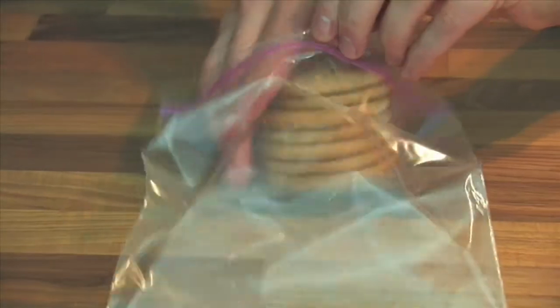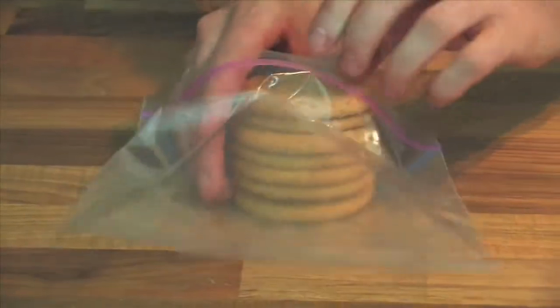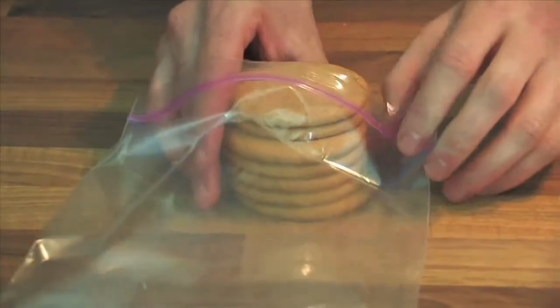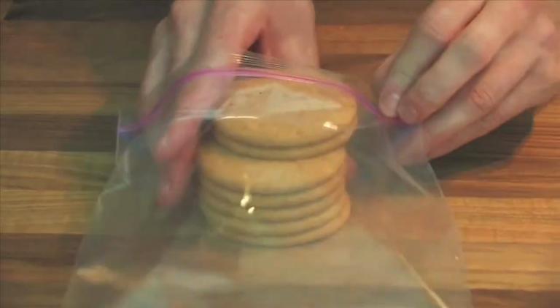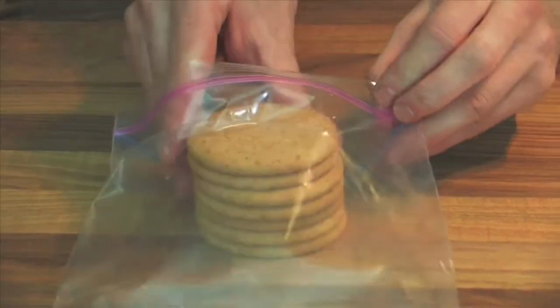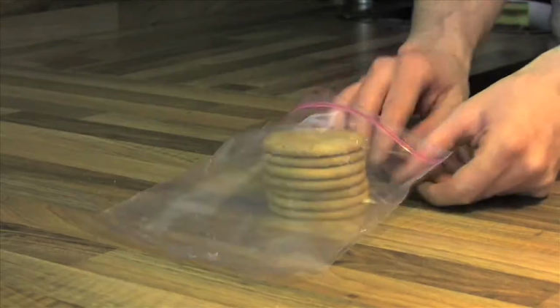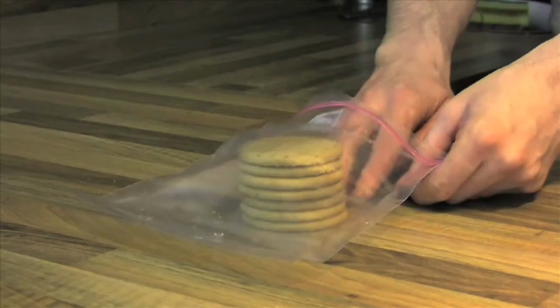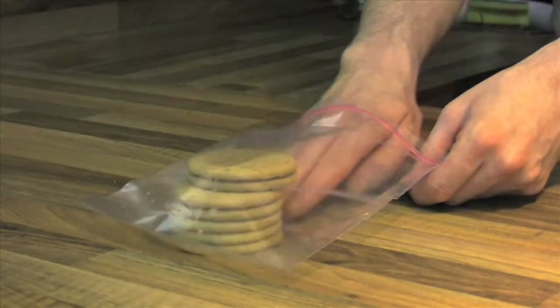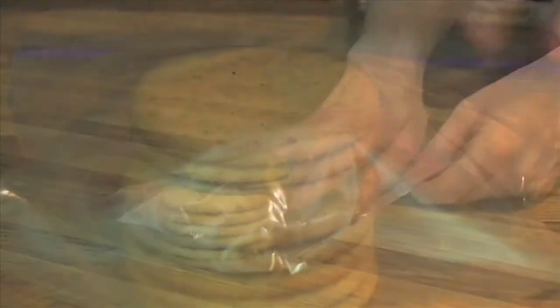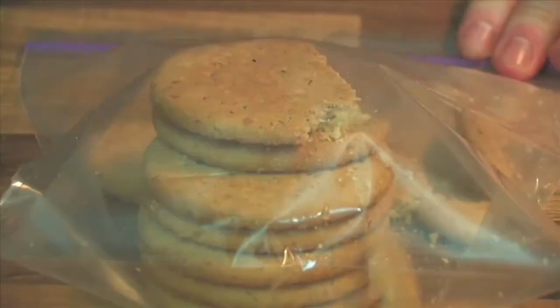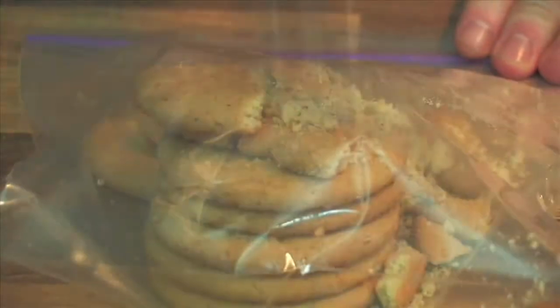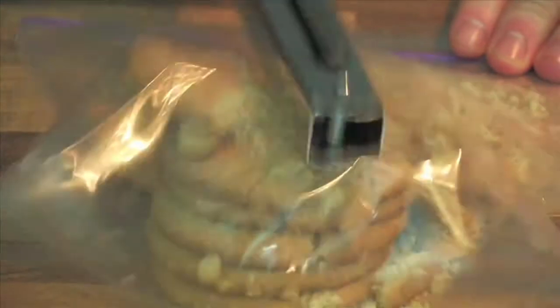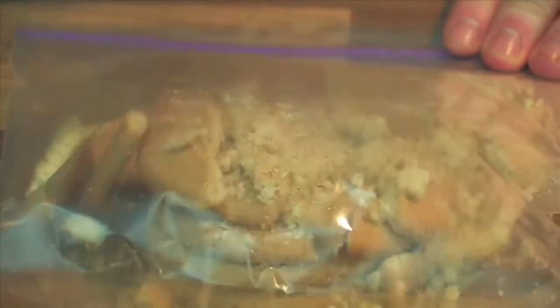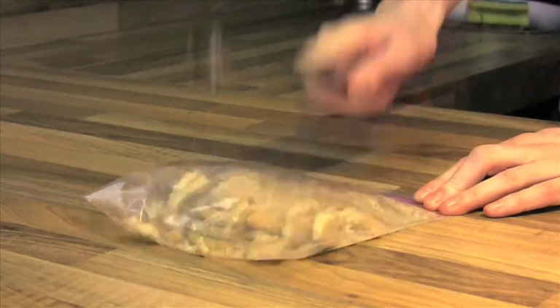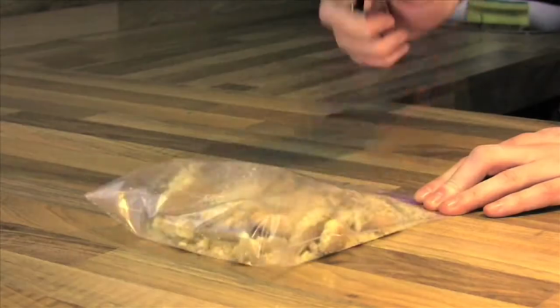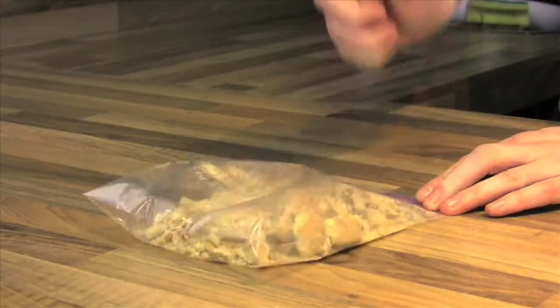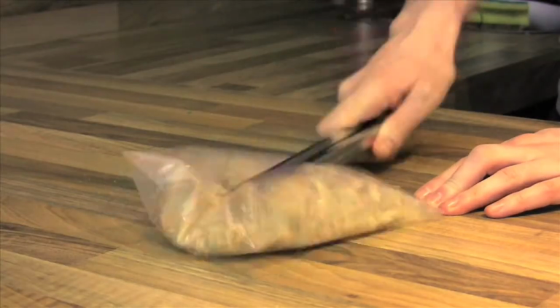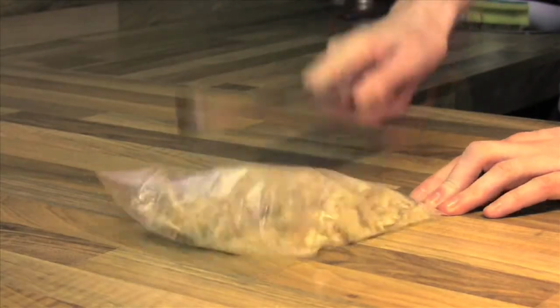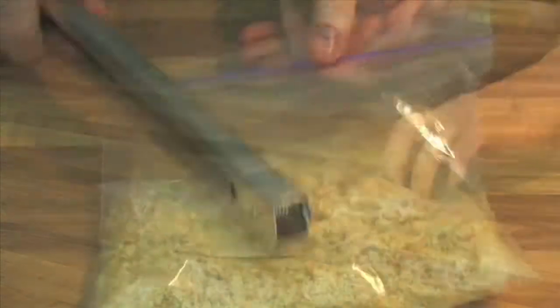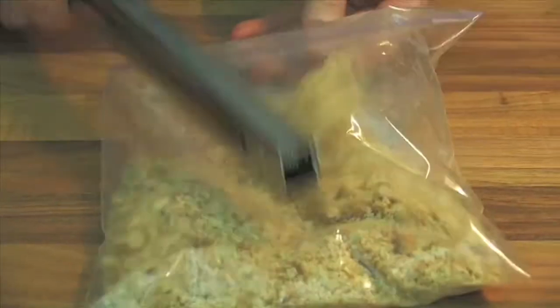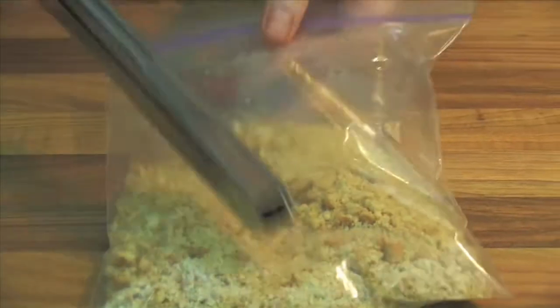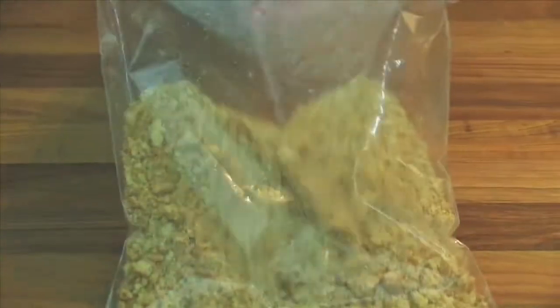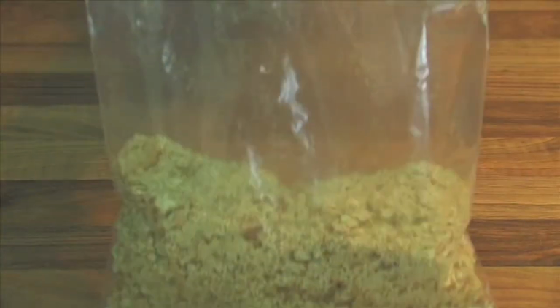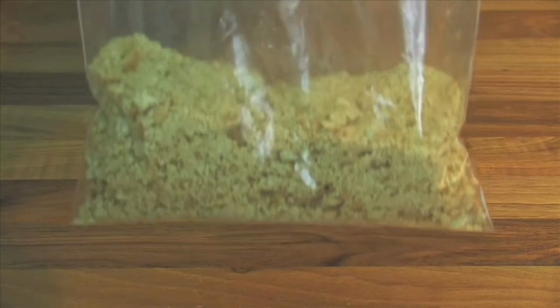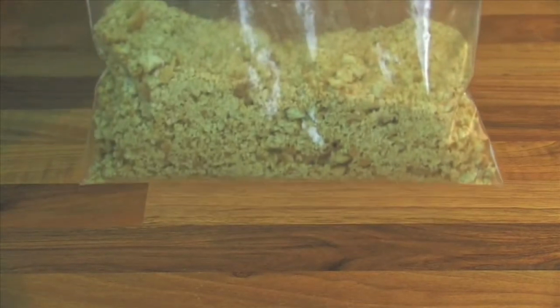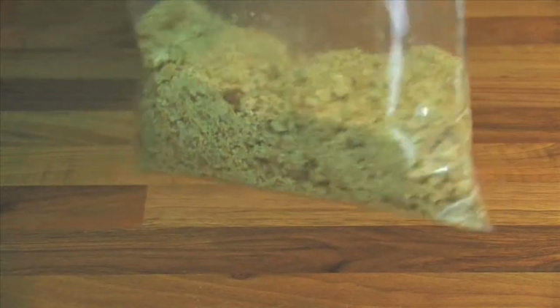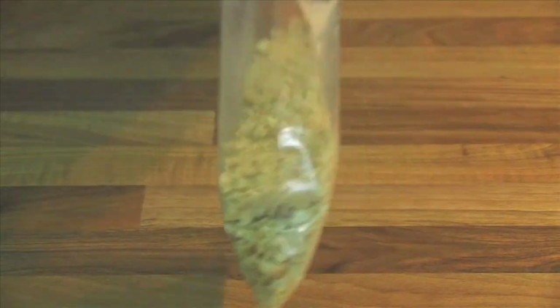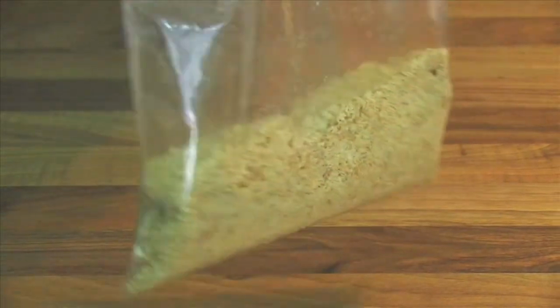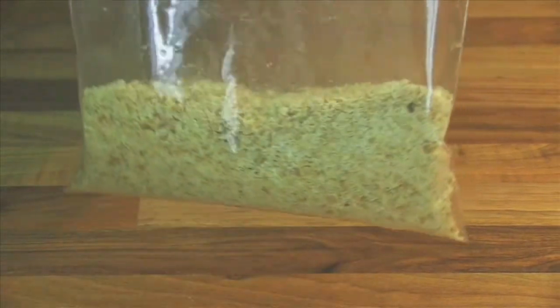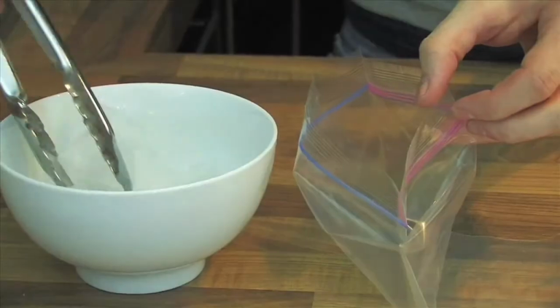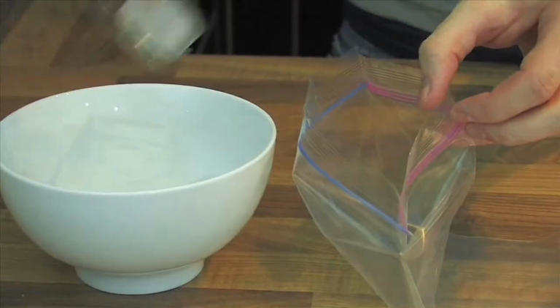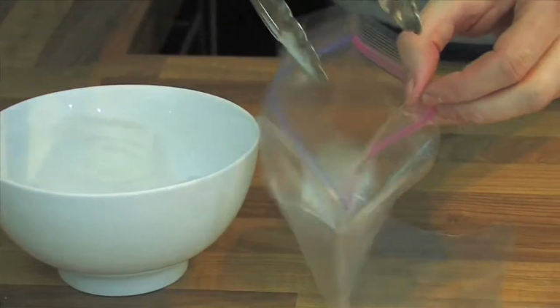The second tip is digestive biscuits. This would ideally be made for the base of a cheesecake, for example. Bash them up in there — you're not going to have a big mess. A really simple way of making bashed breadcrumbs.